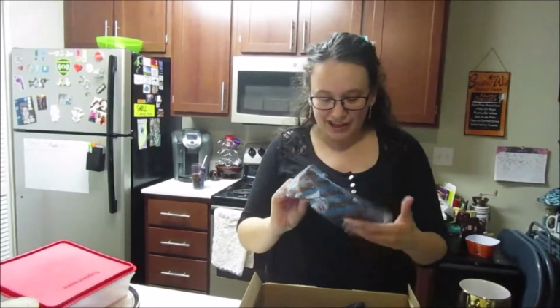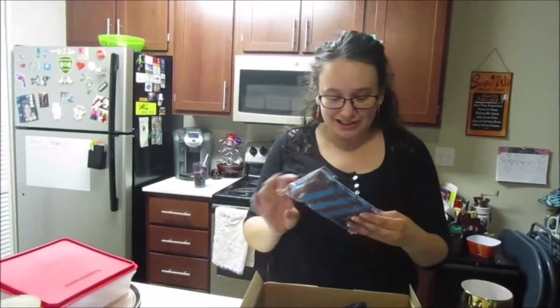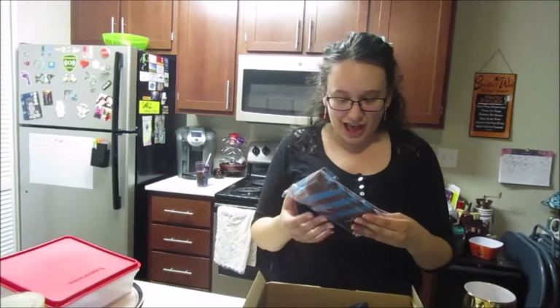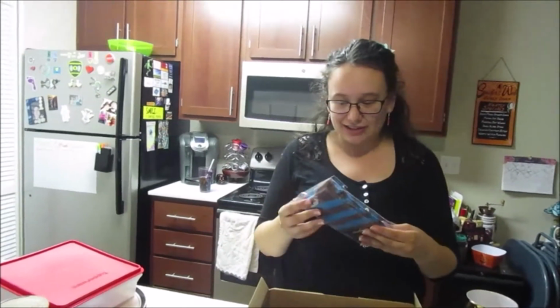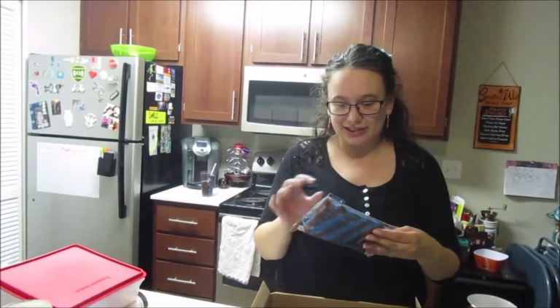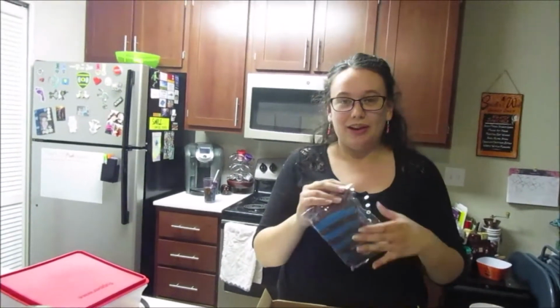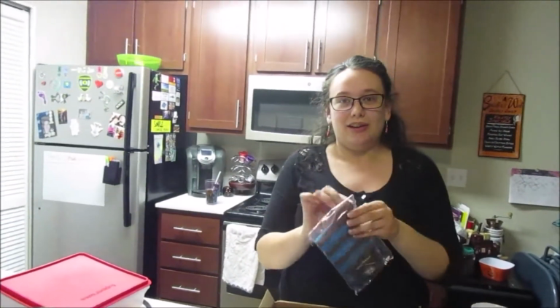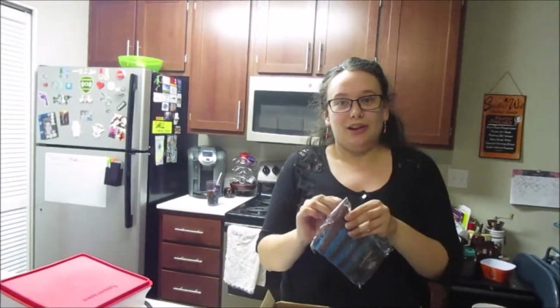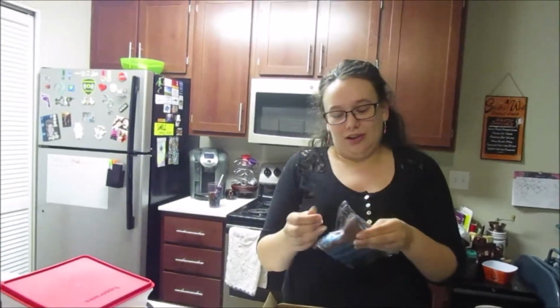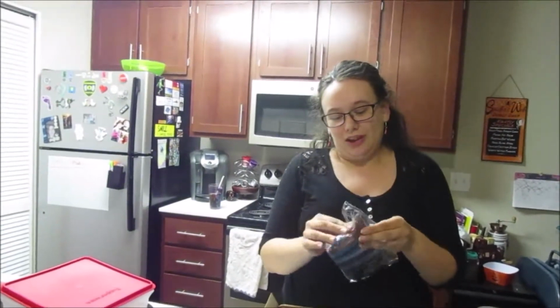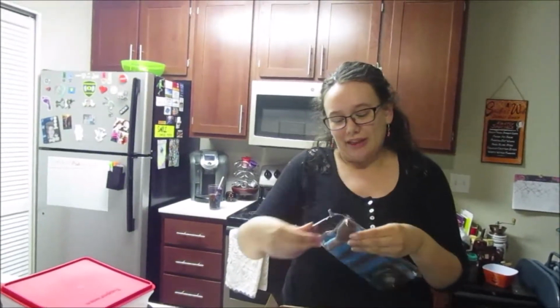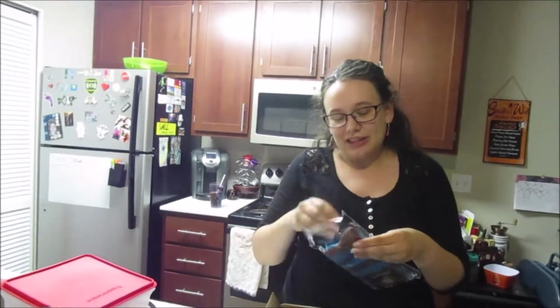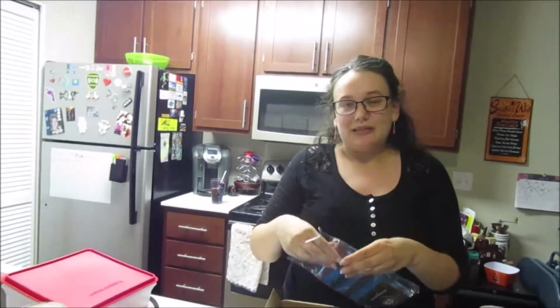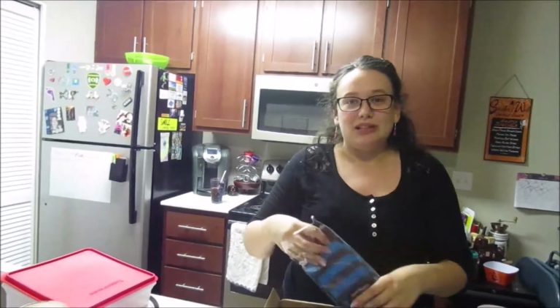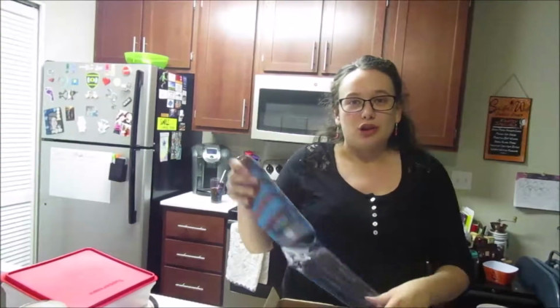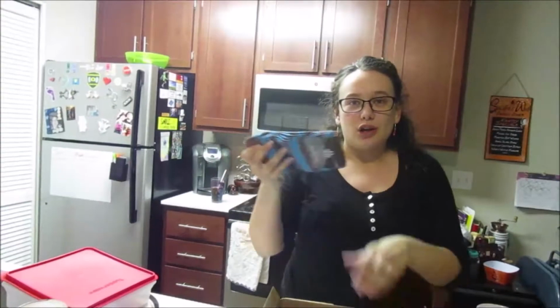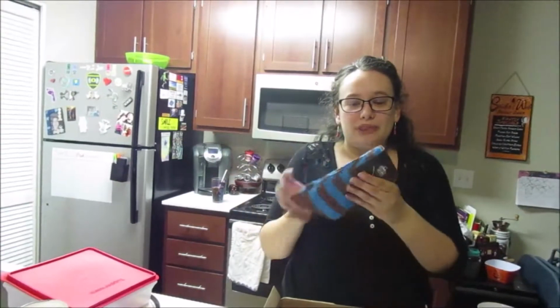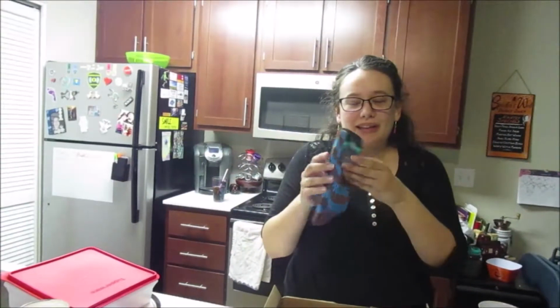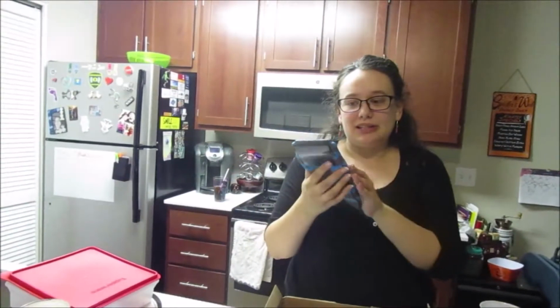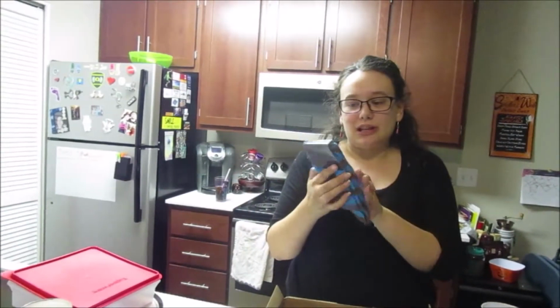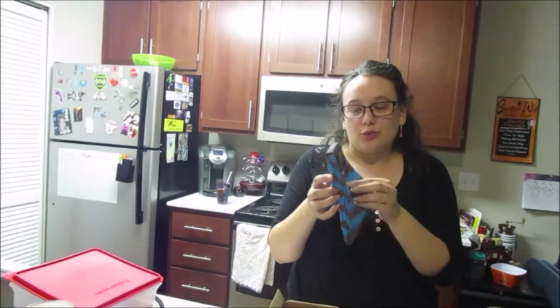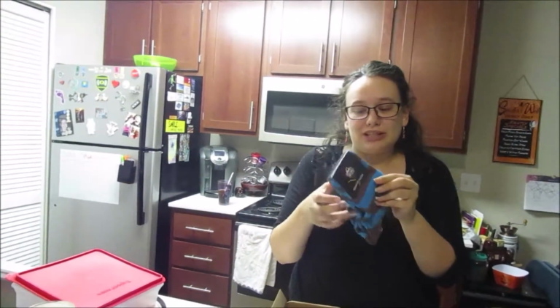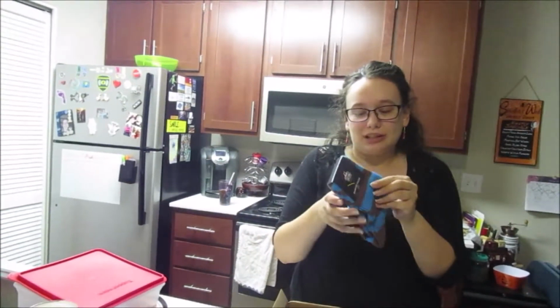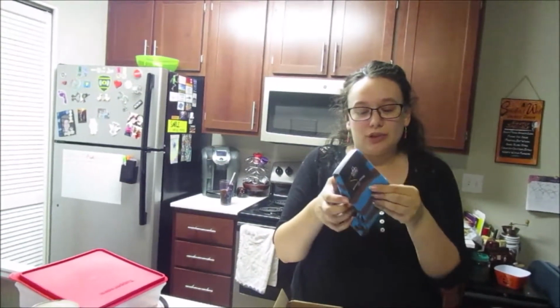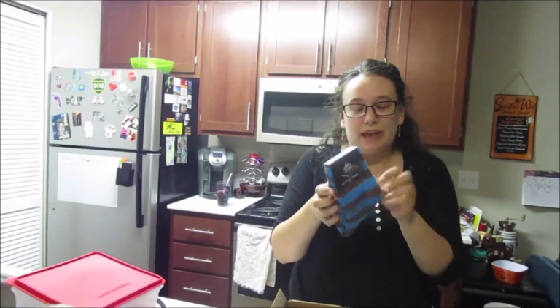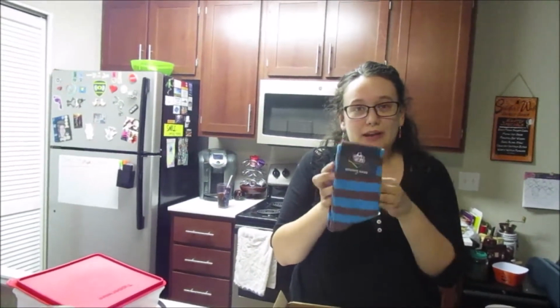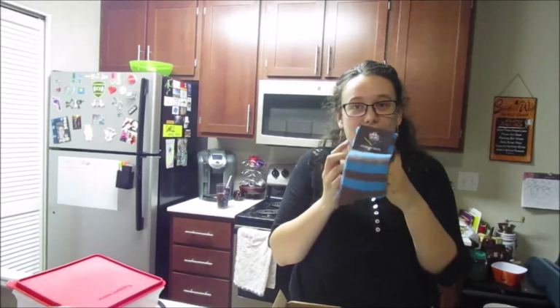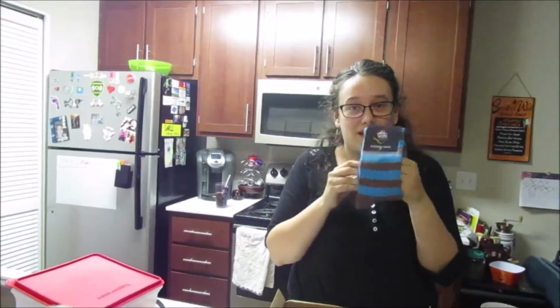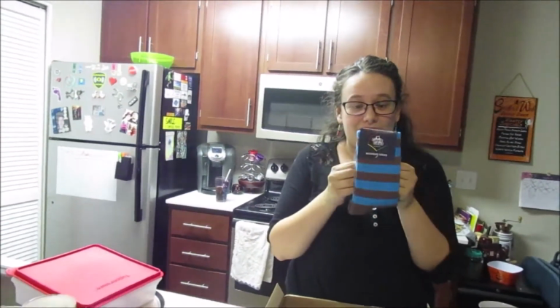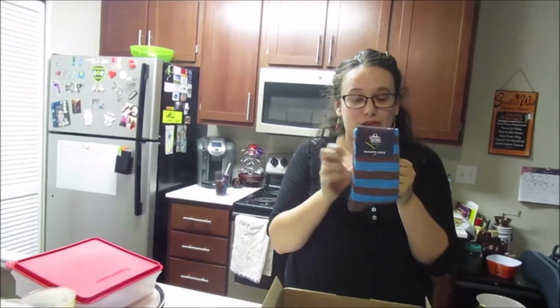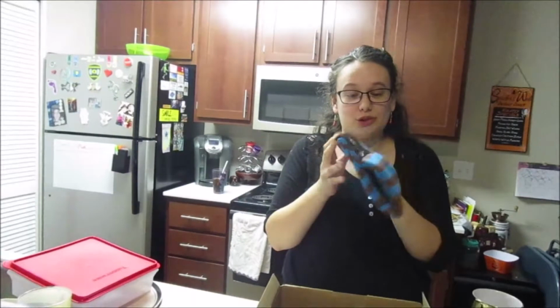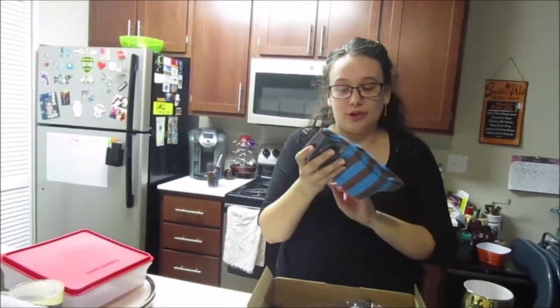I got socks! I love that they sent me these long socks, but the fact is that I don't wear these unless I'm going to bed, but I love these, they're so cute.